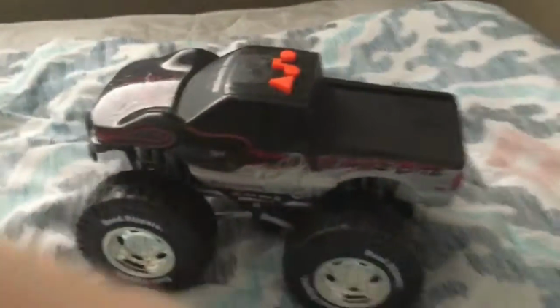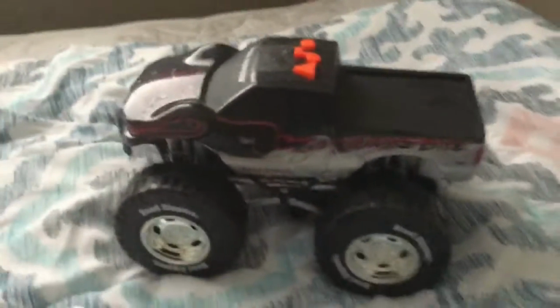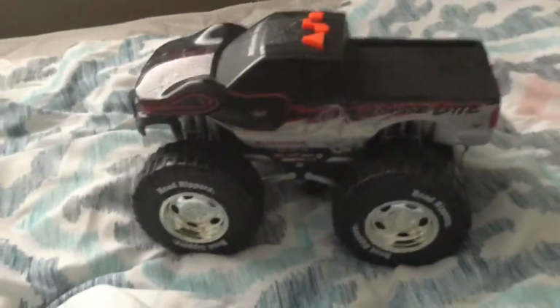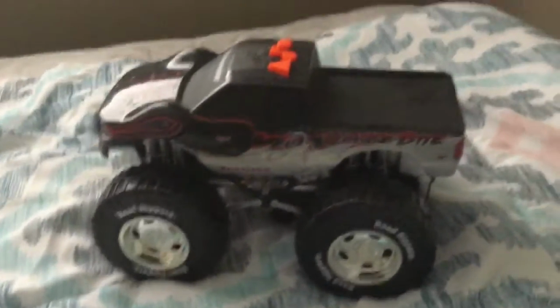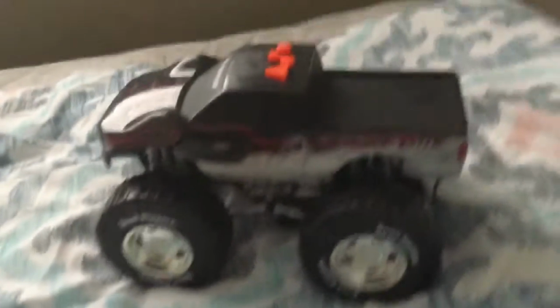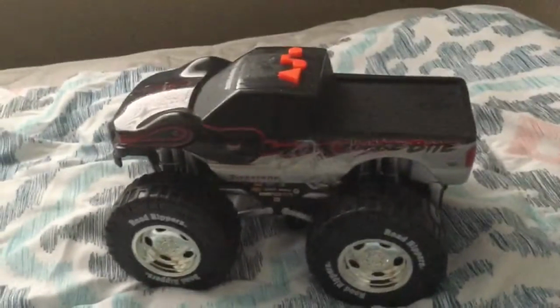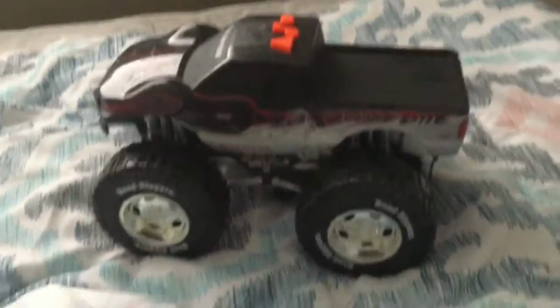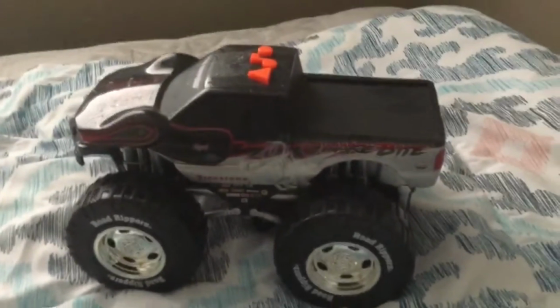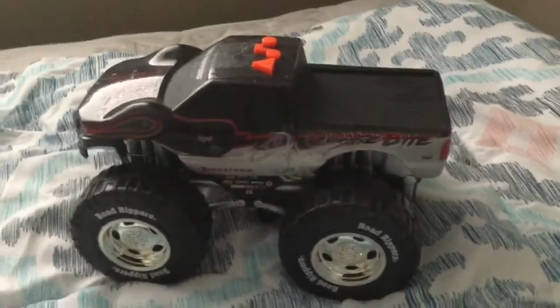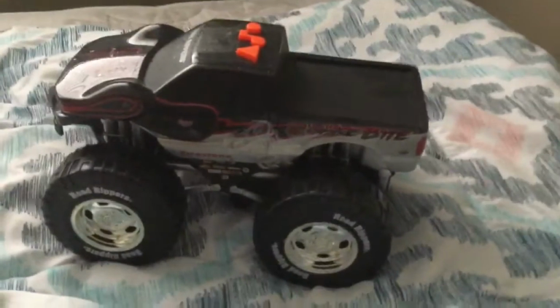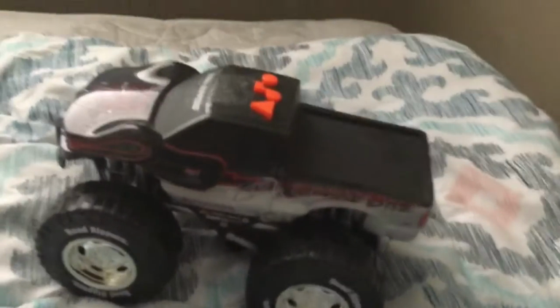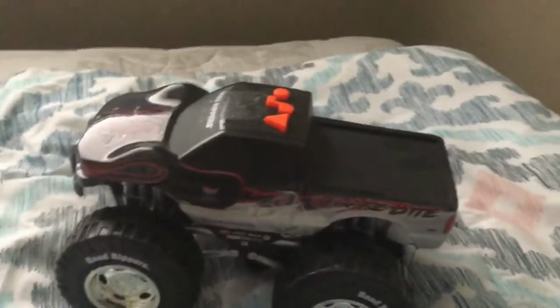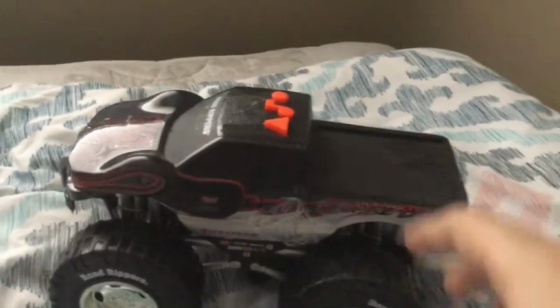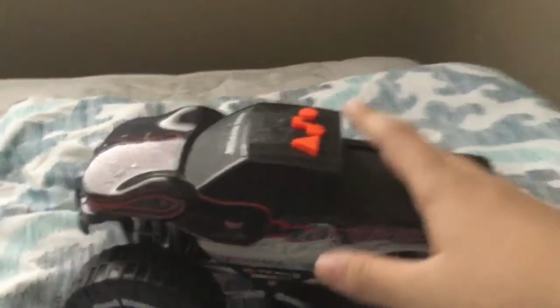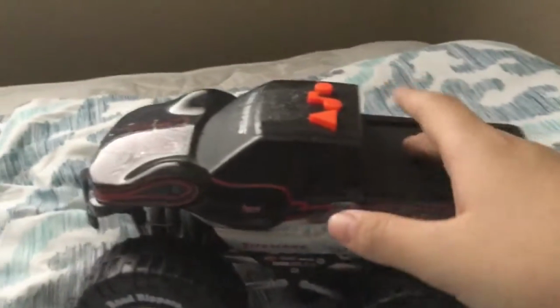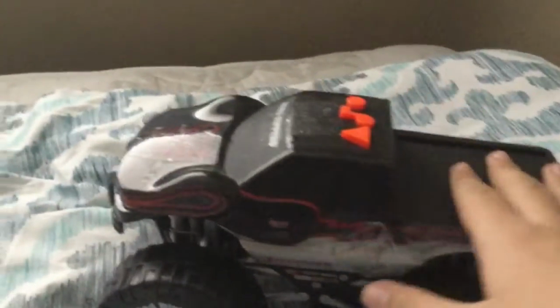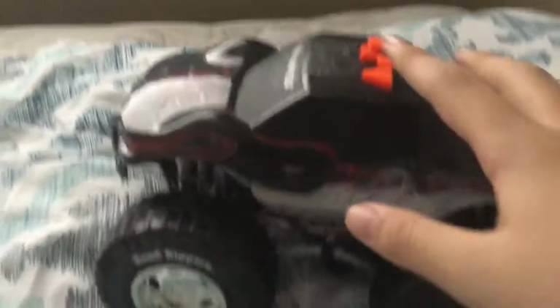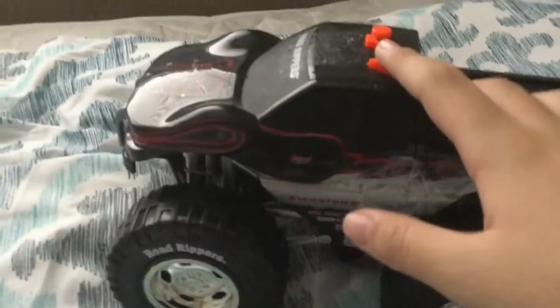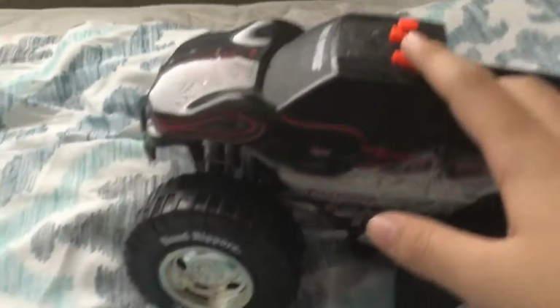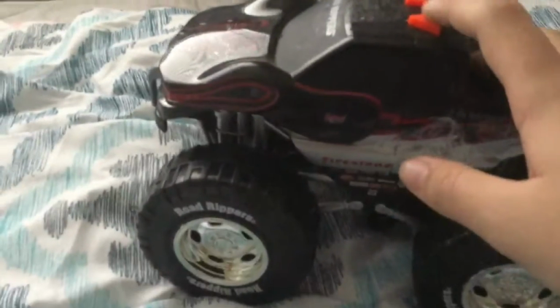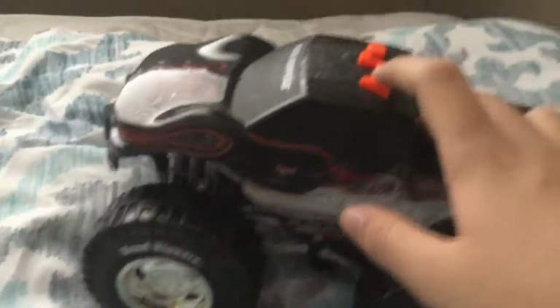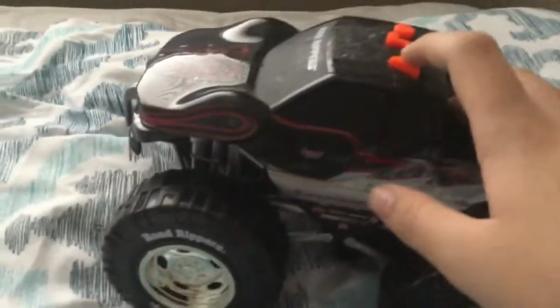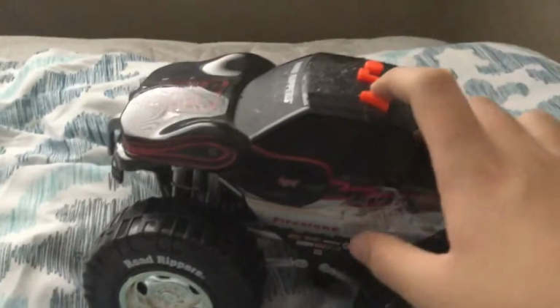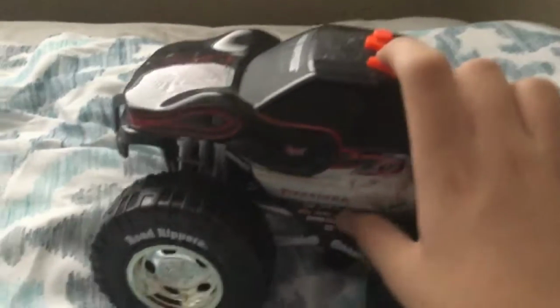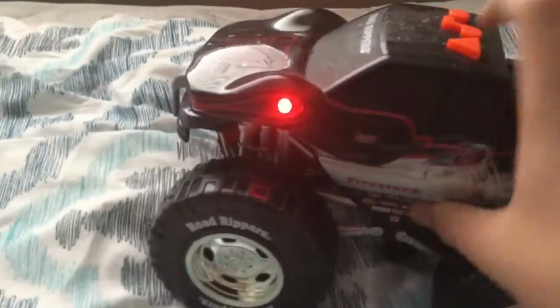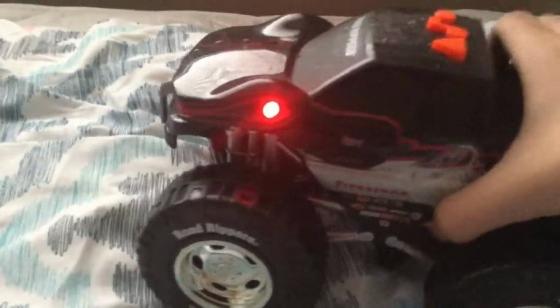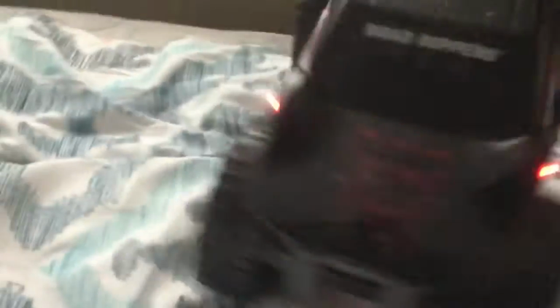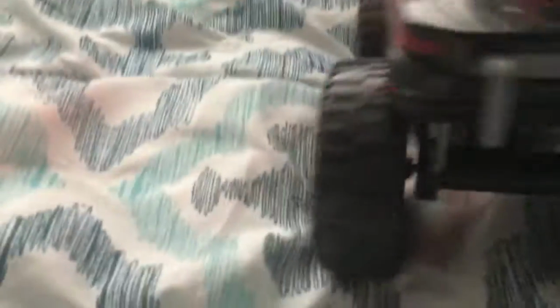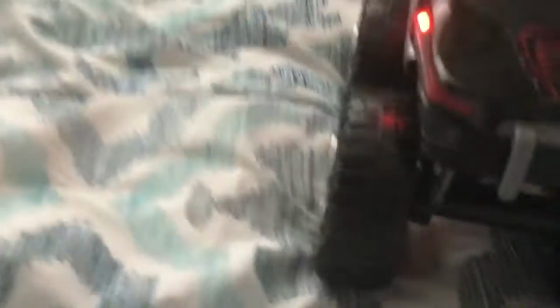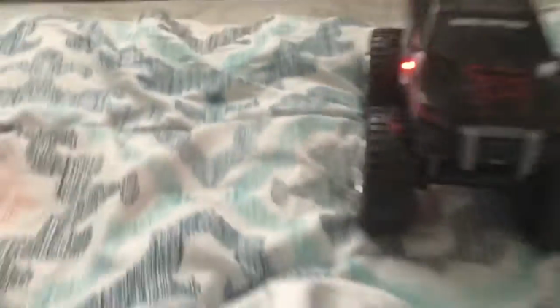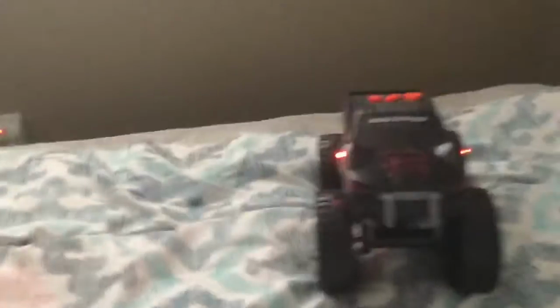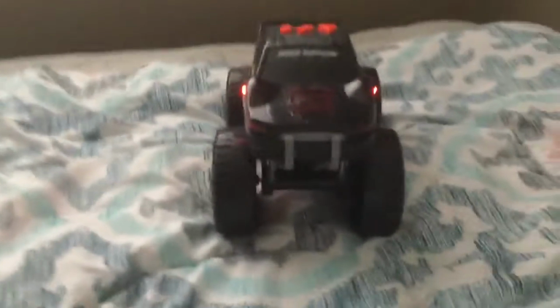I got this from Savers last year in September. Use the forward button — it works fine.